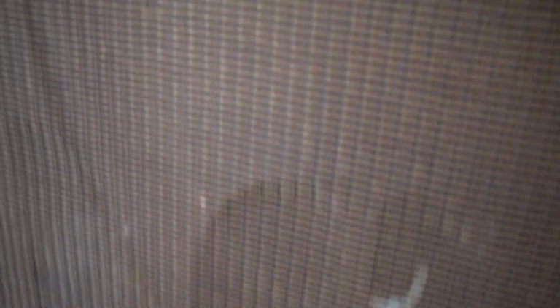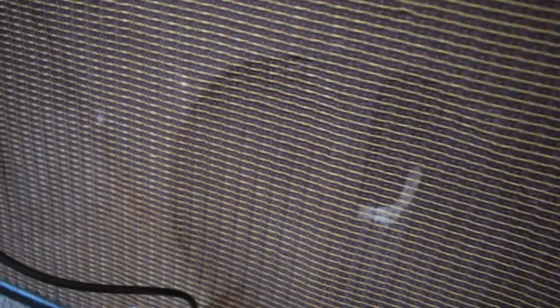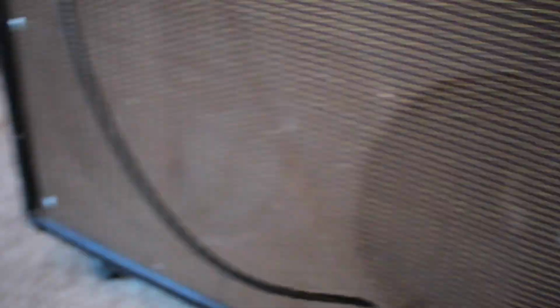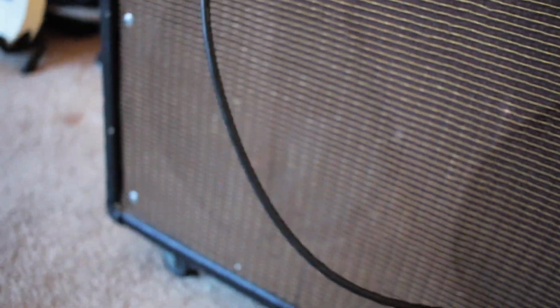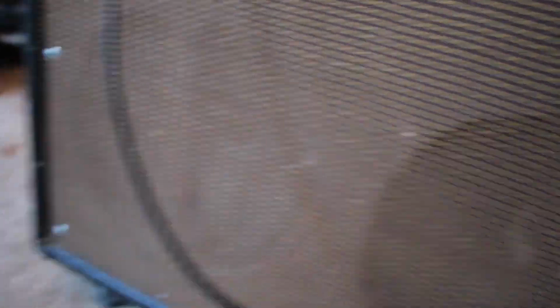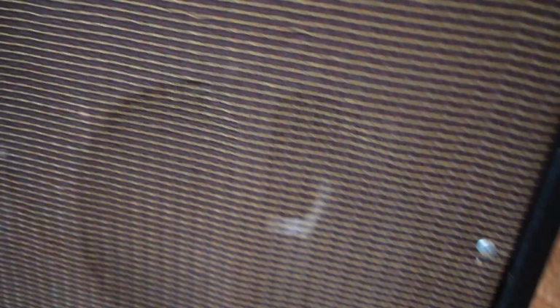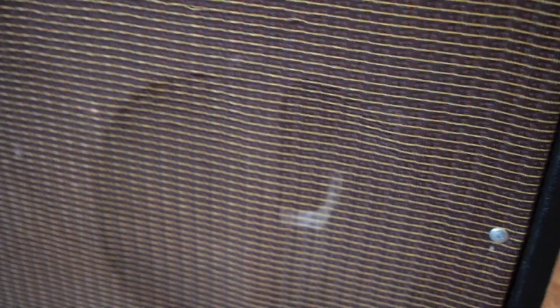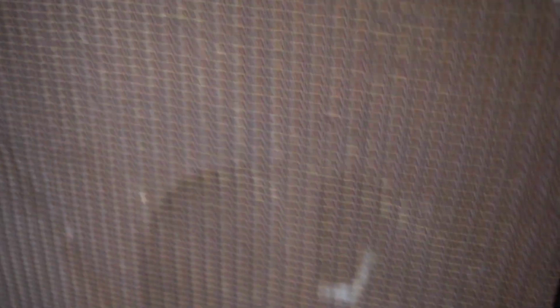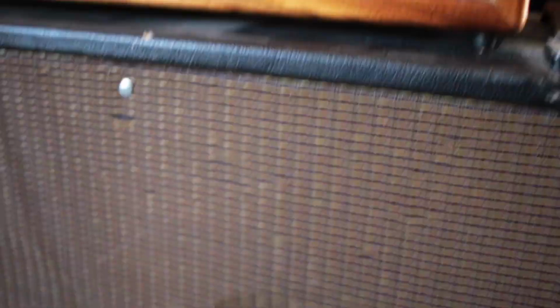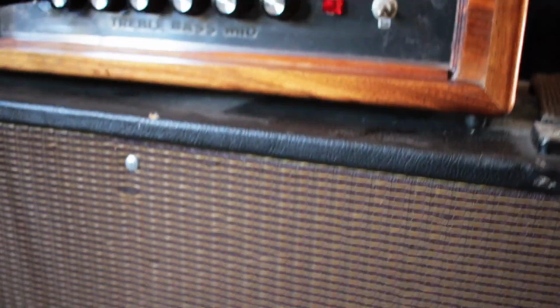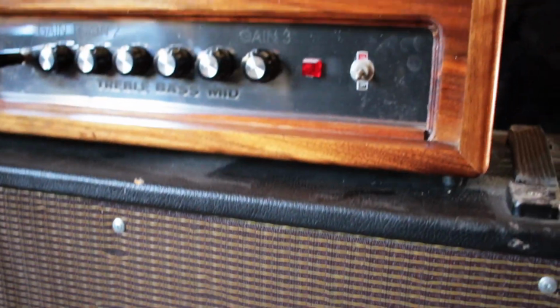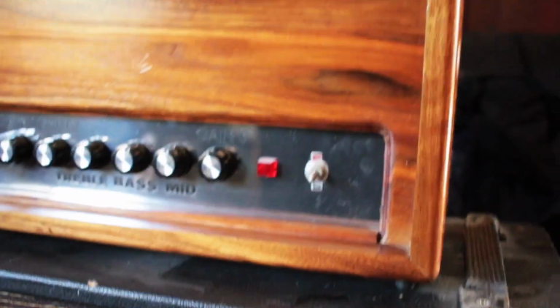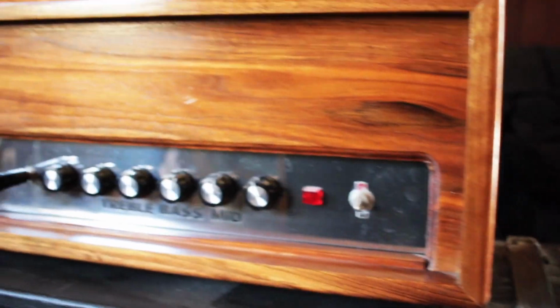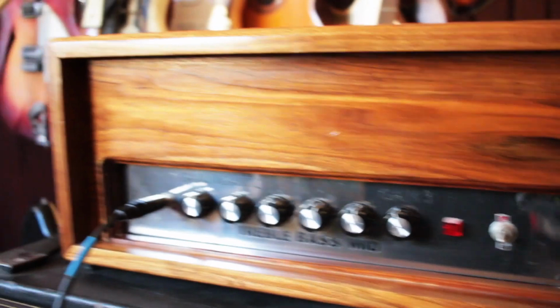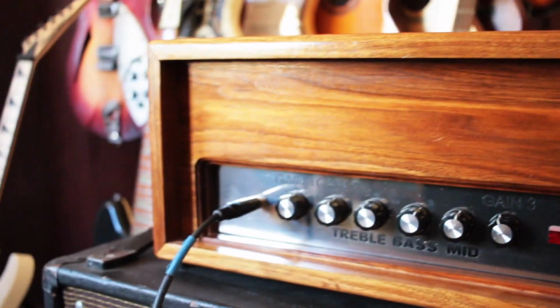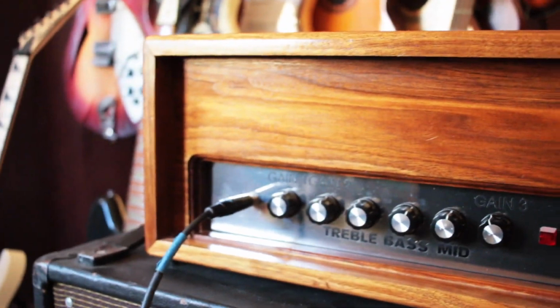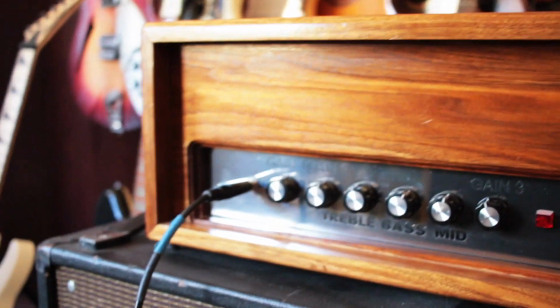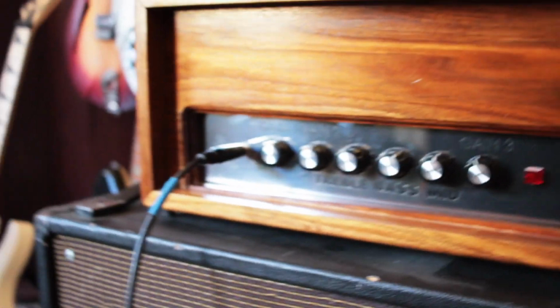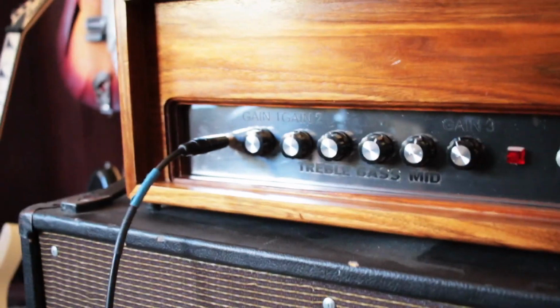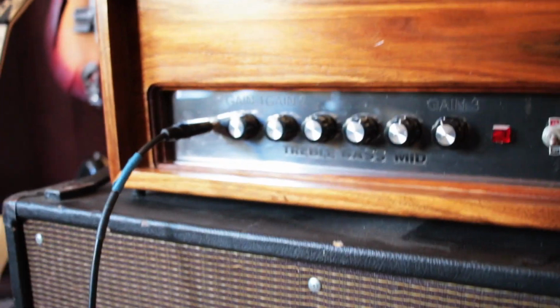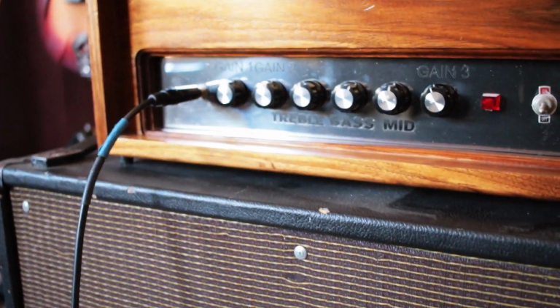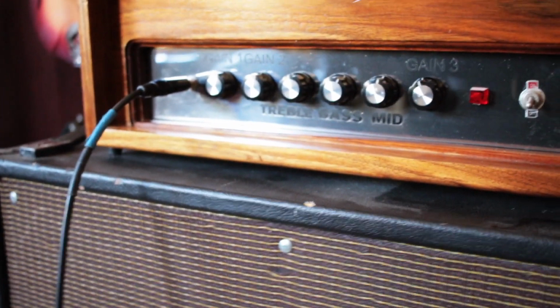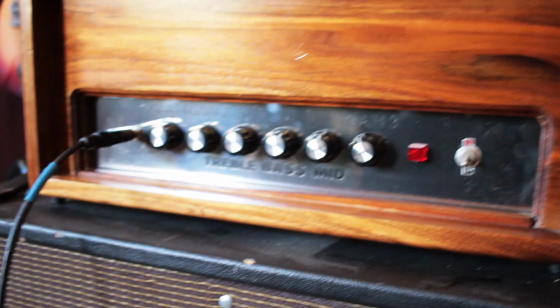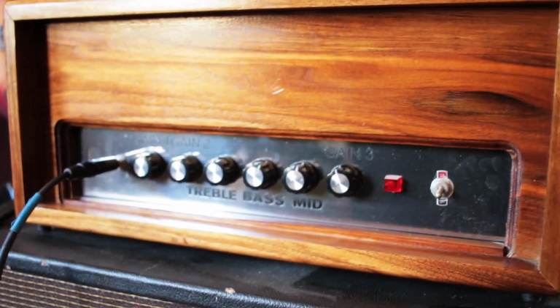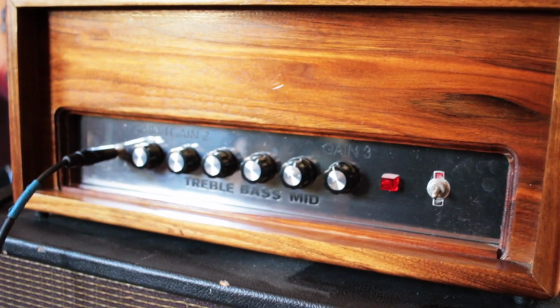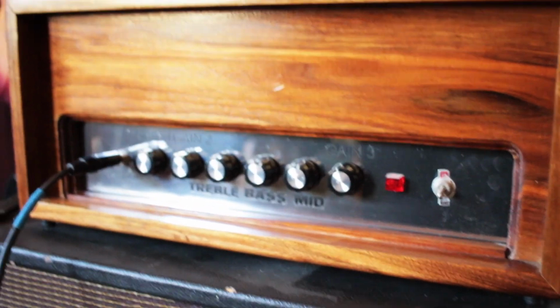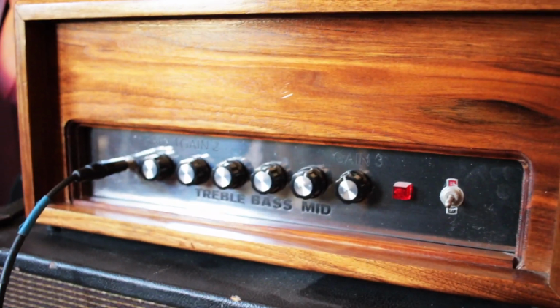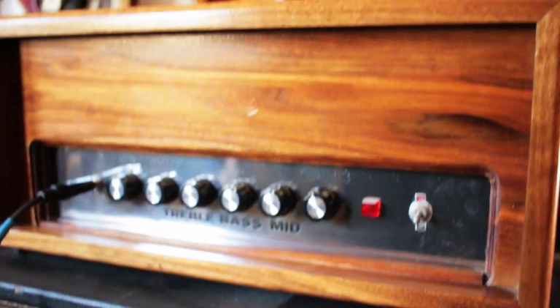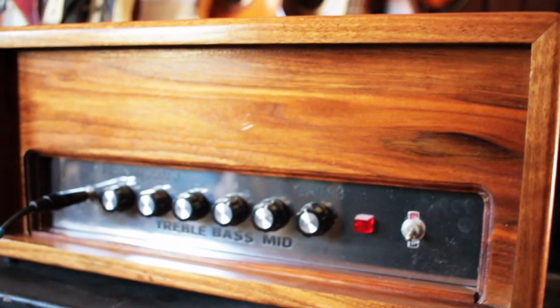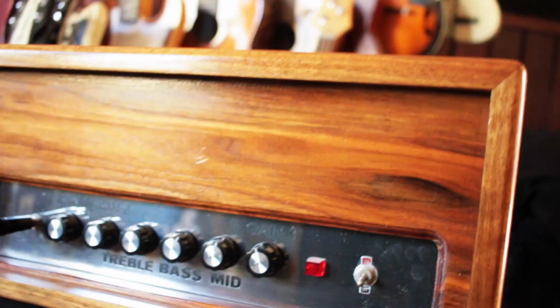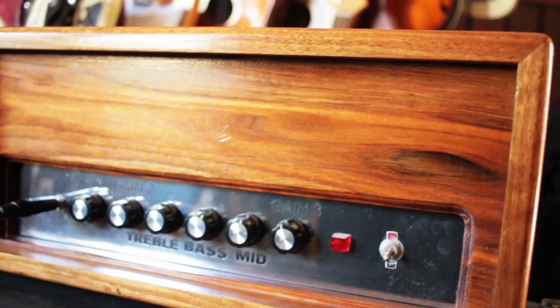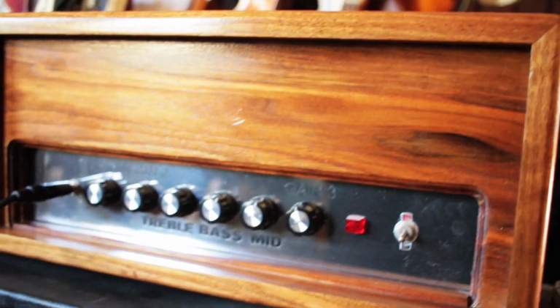I'm playing it out of a 2x12 Vintage 30 cabinet. If you have any other questions, let me know. I gotta get going, but I hope you enjoyed the video.